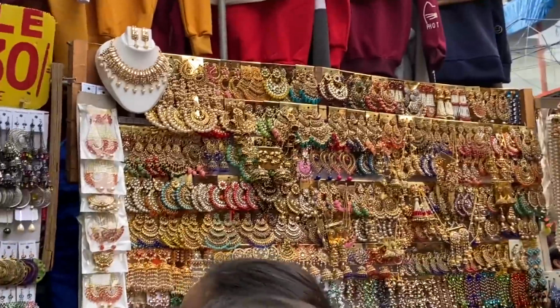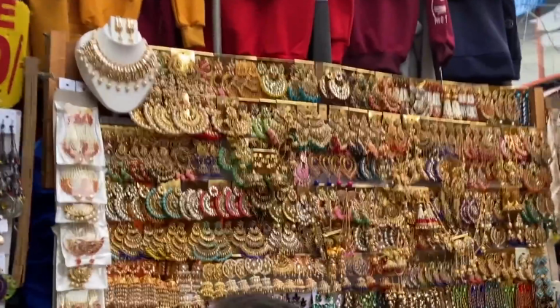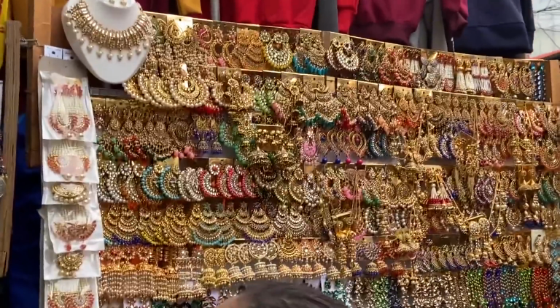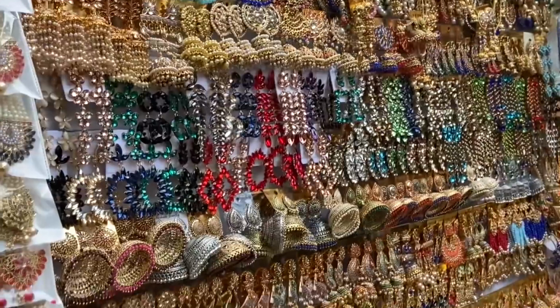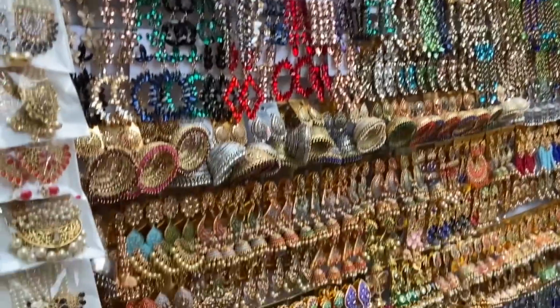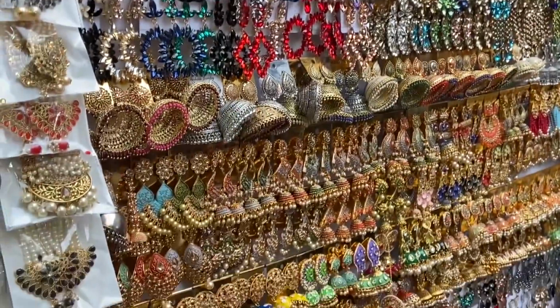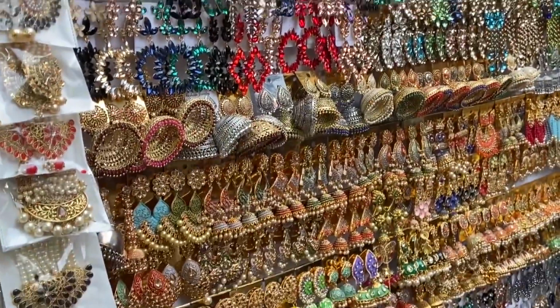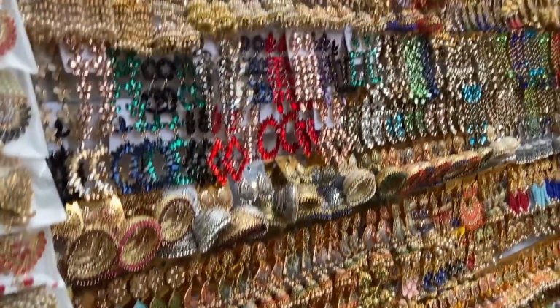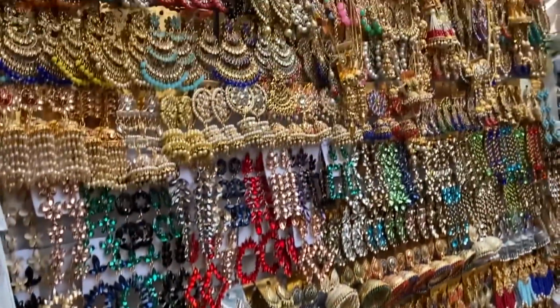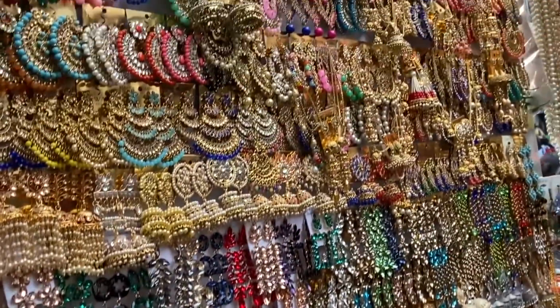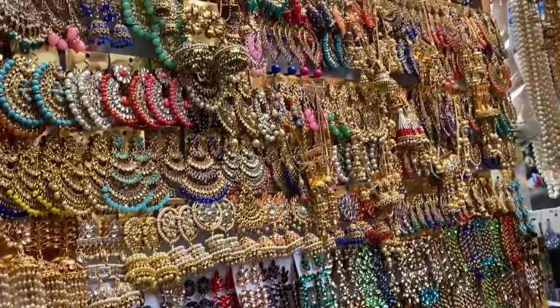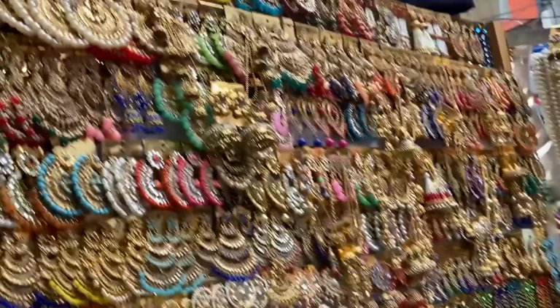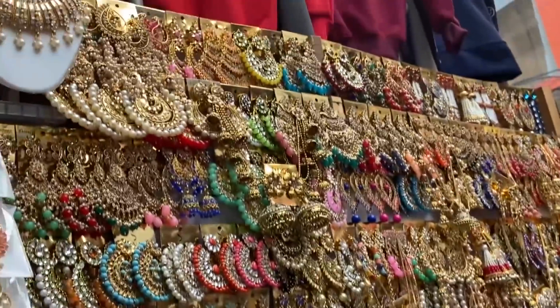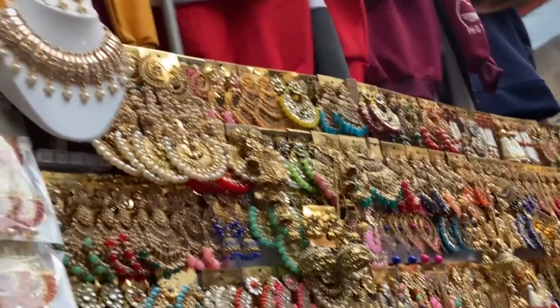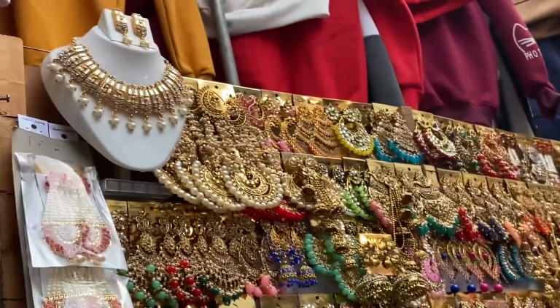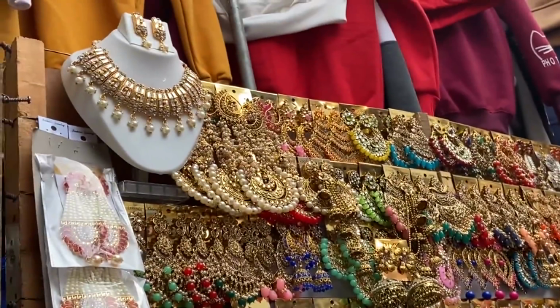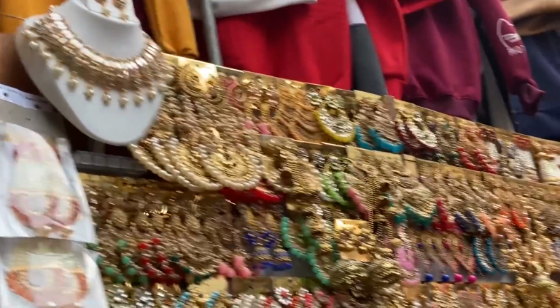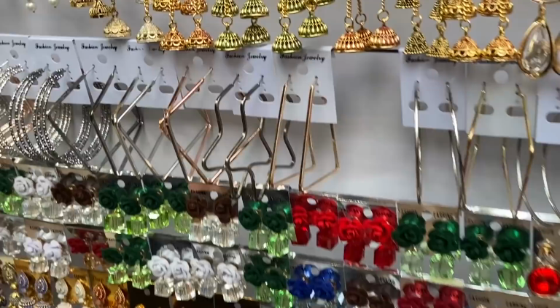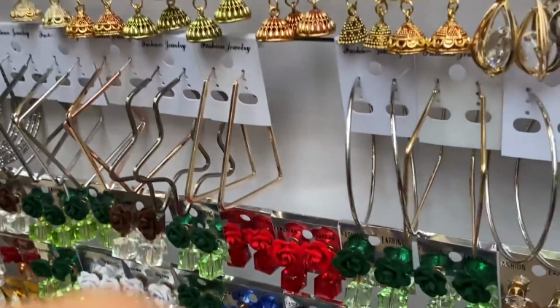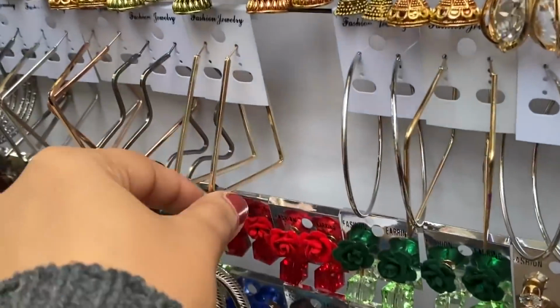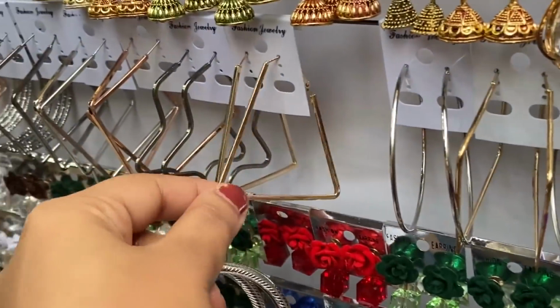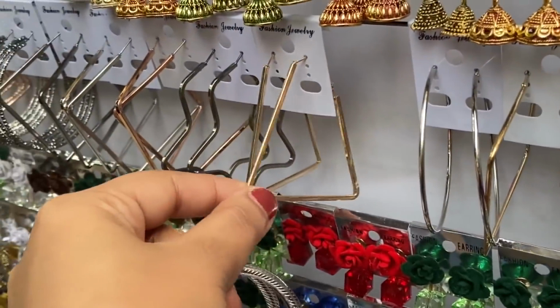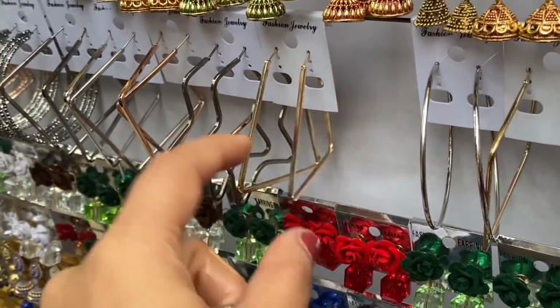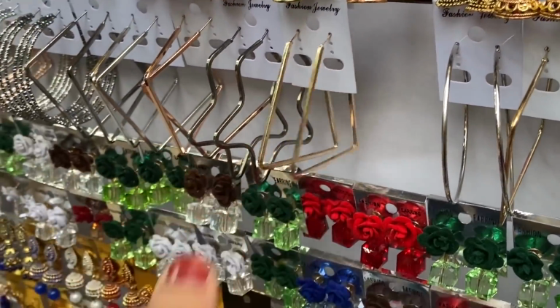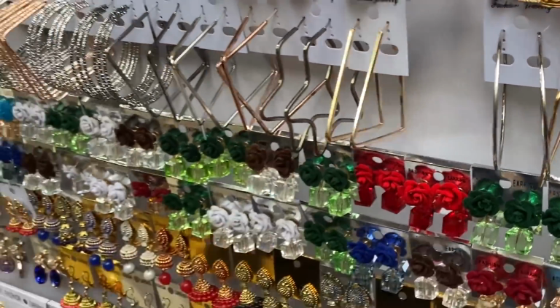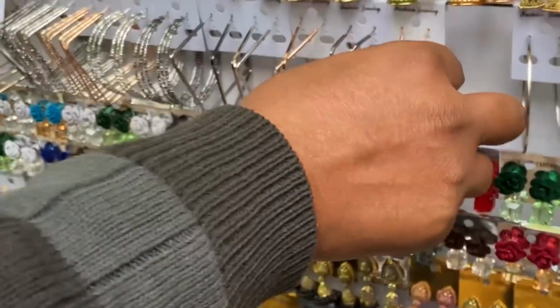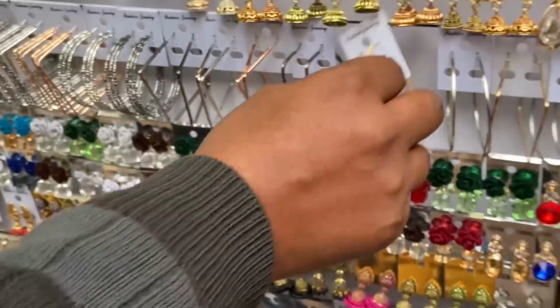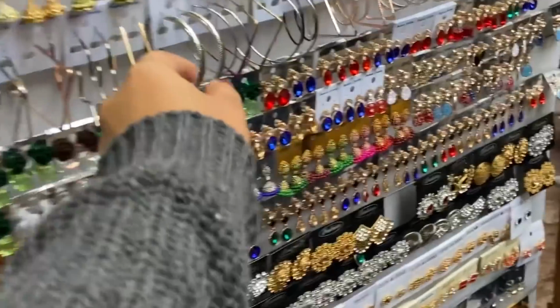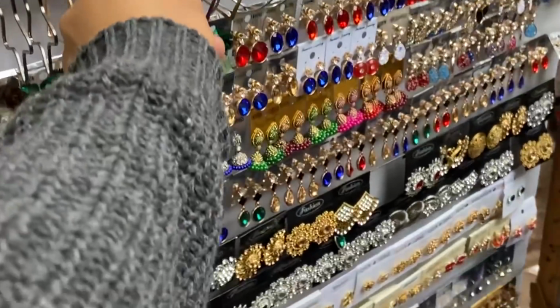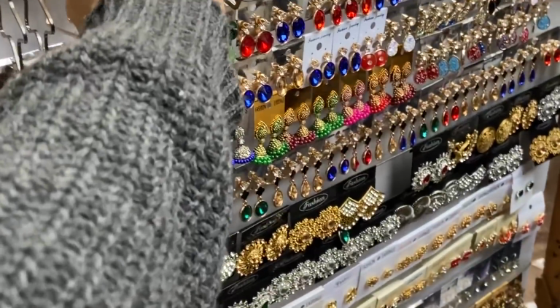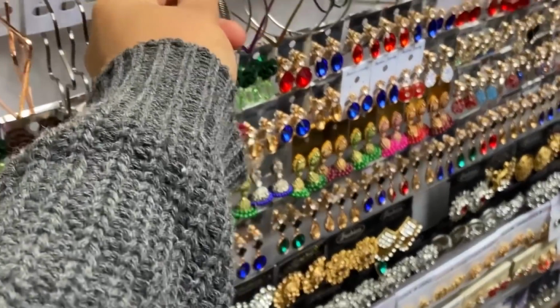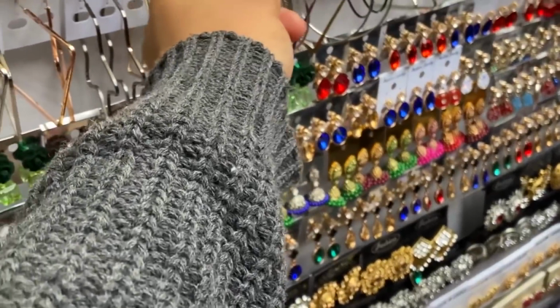Sets, earrings, kundan - sab kuch bahut zyada bharapura tha and aapko woh 180-250 rupees mein mil rahe the. Also as usual, mein hoop fan toh hoon hi, toh maine bahut saare hoops bhi check out kiye alag alag shapes mein. And is baar kaafi cute phone covers bhi aayi hui thi.